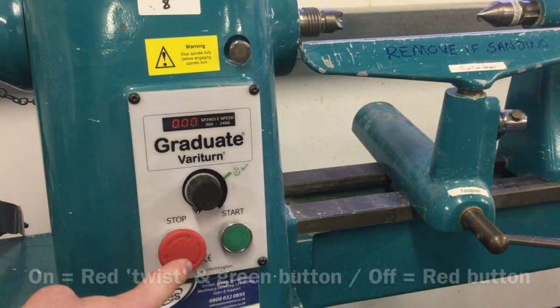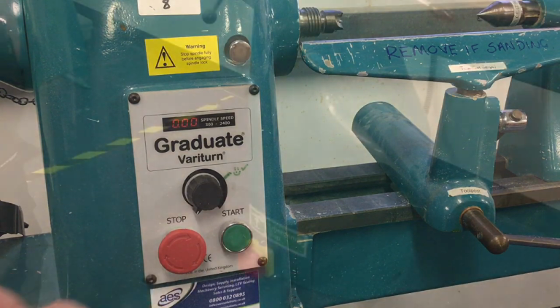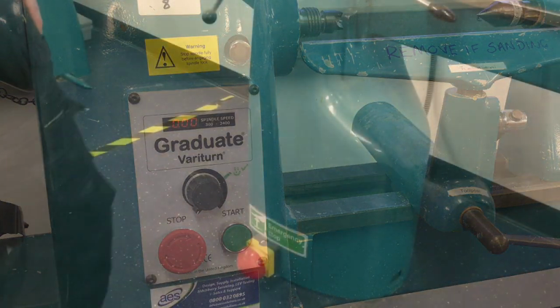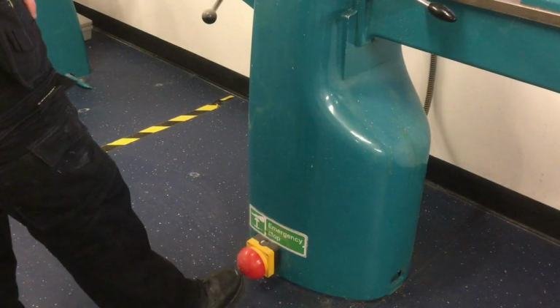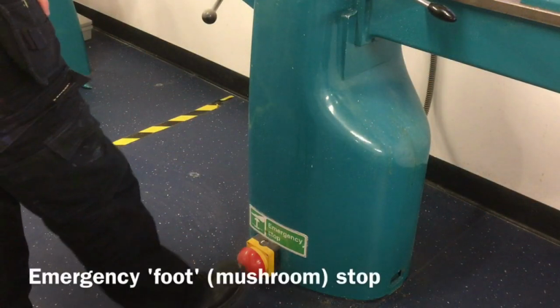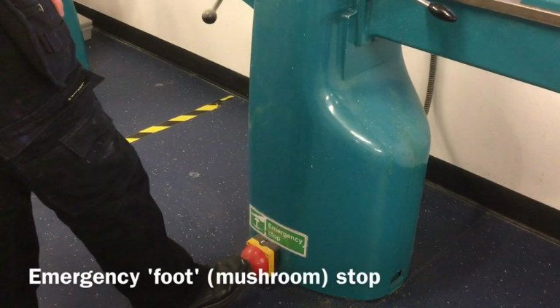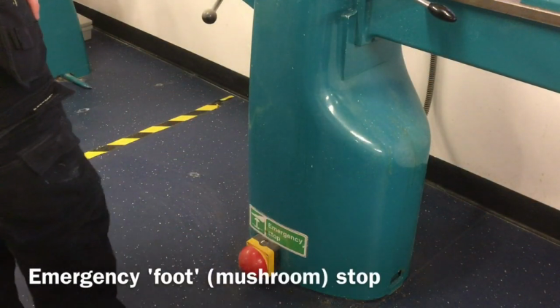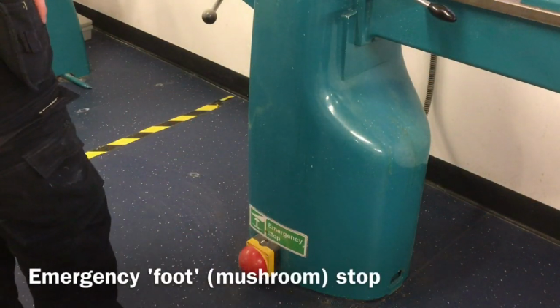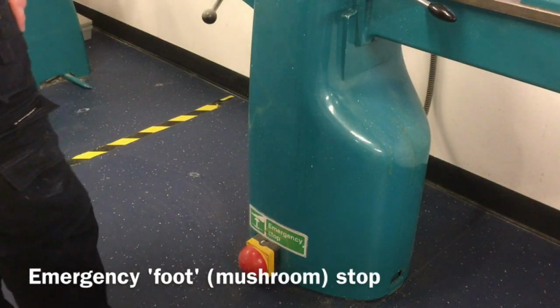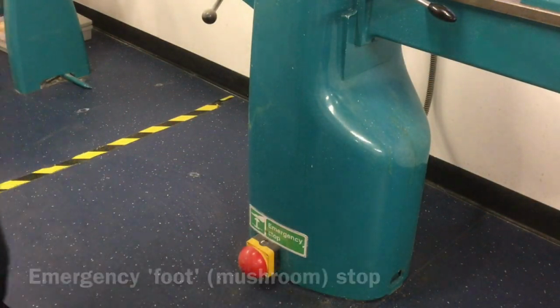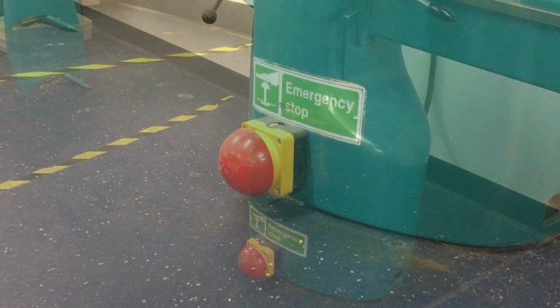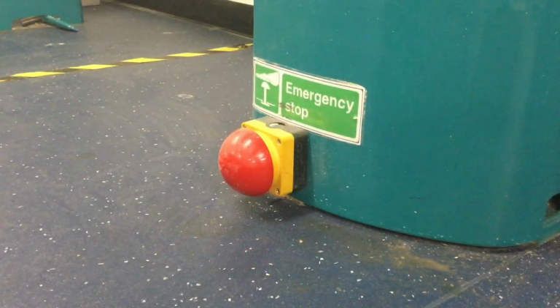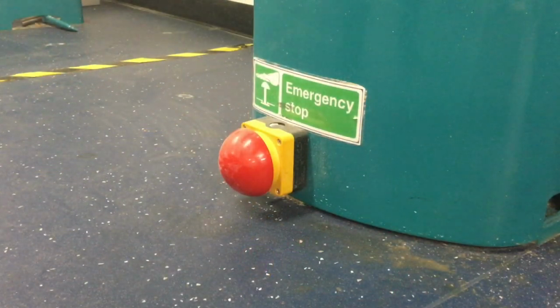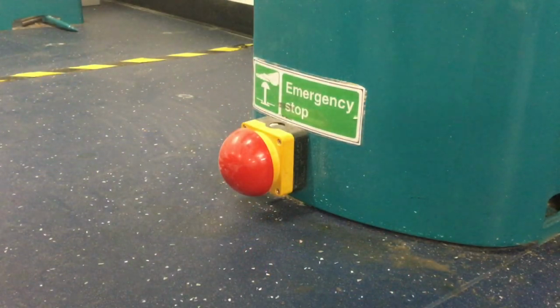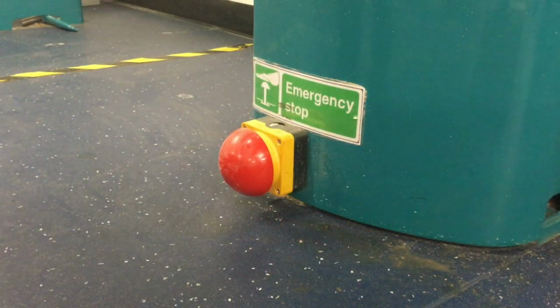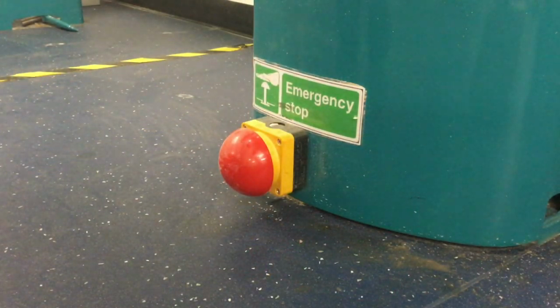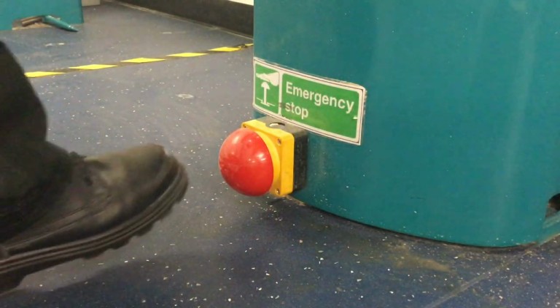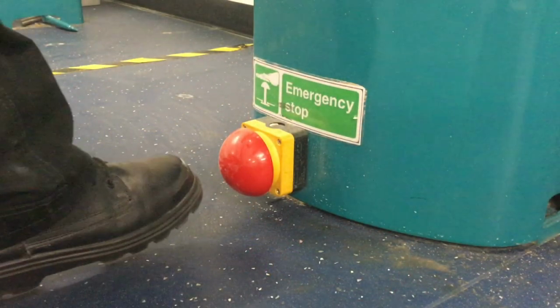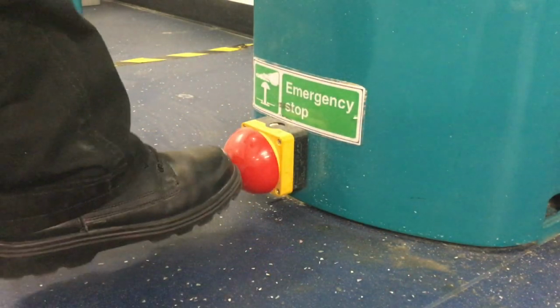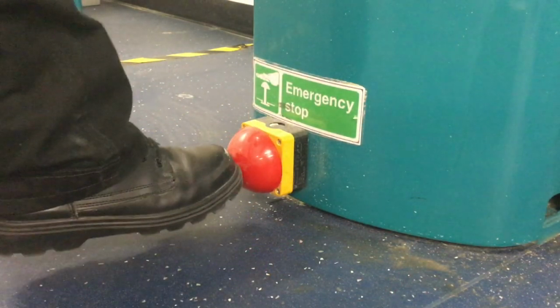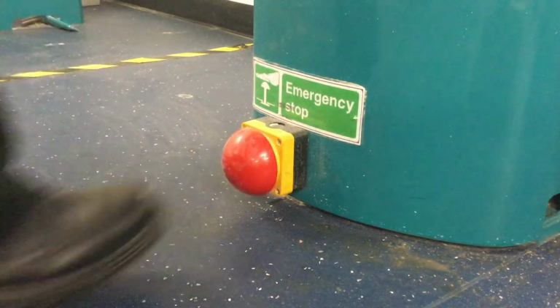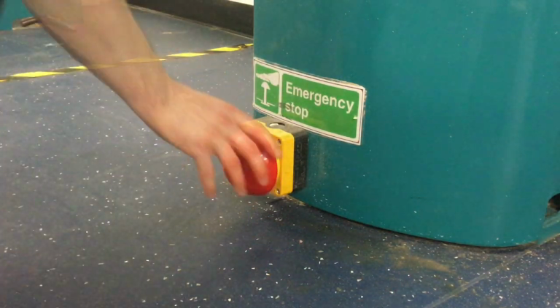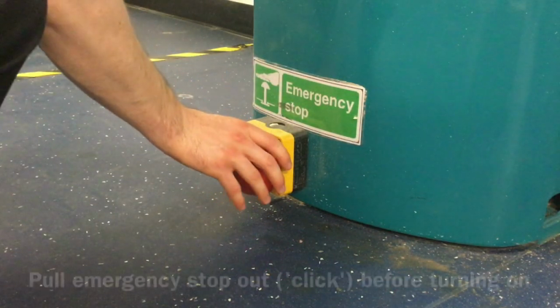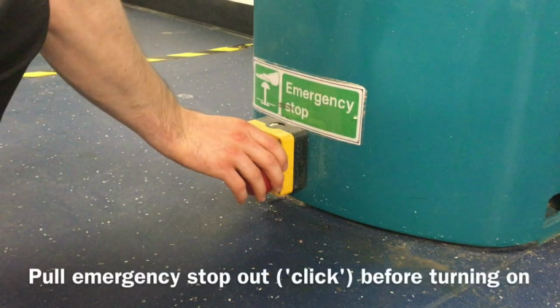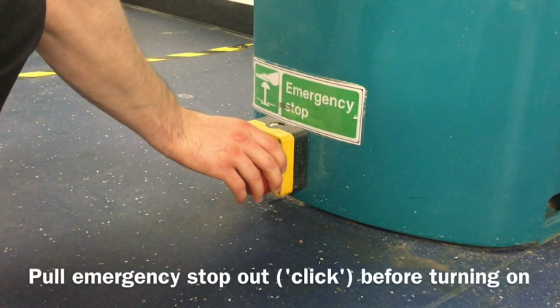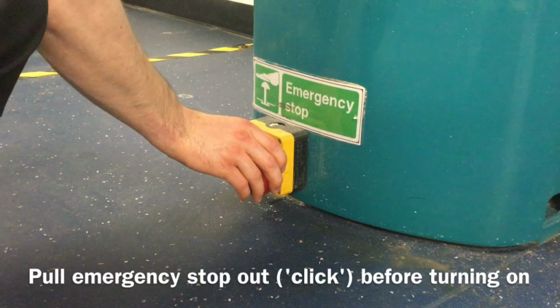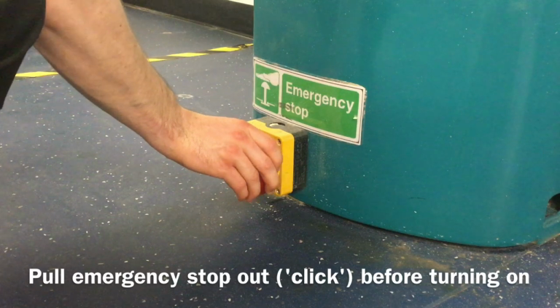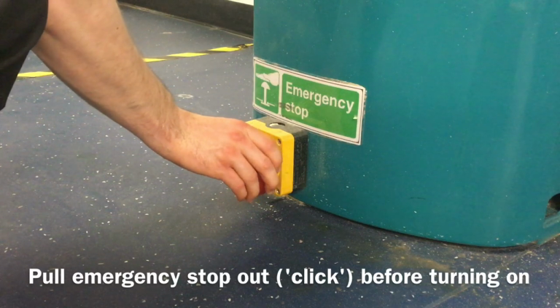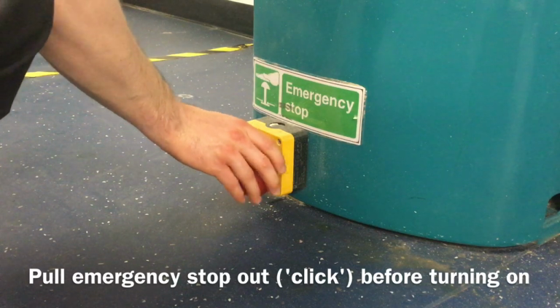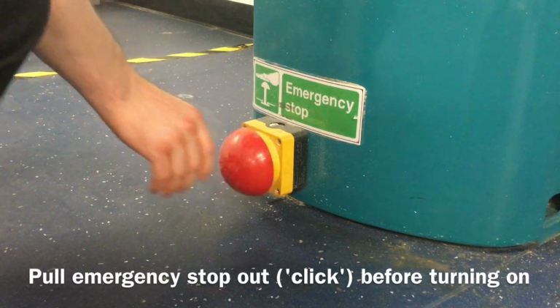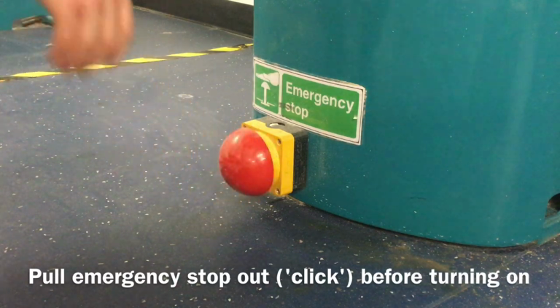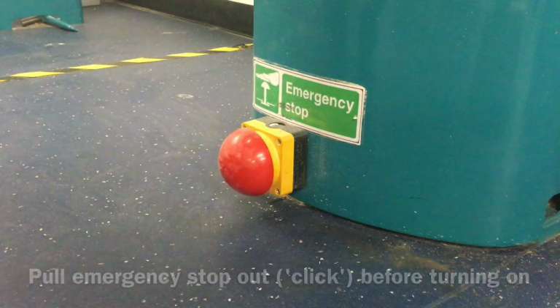The machine can also be stopped with the emergency footstop. If the emergency footstop has been pressed, it will need to be gently pulled out again until a click is heard before the machine will start.